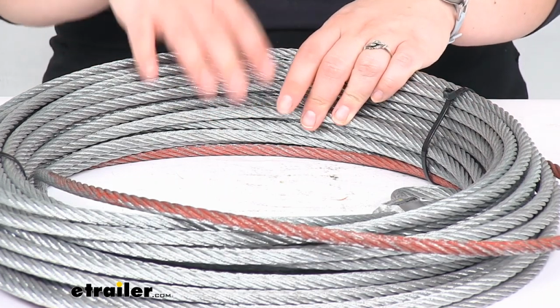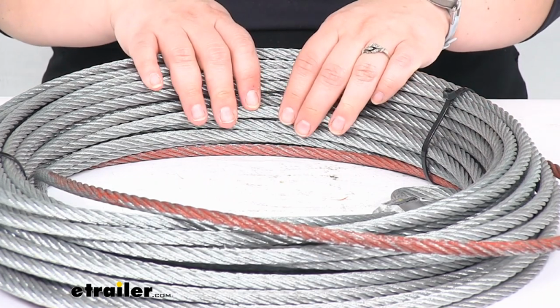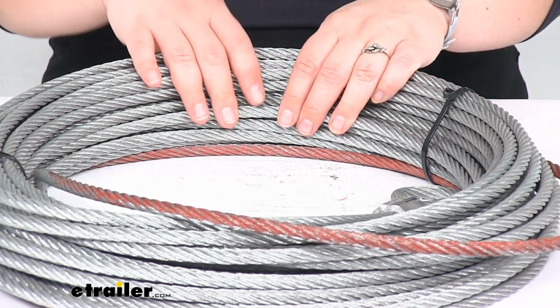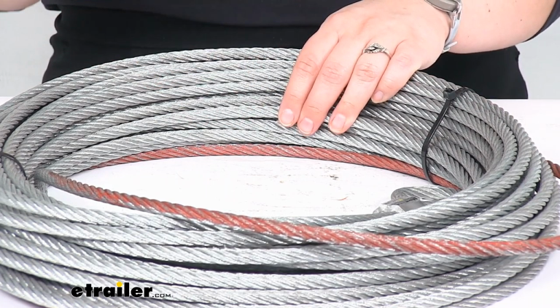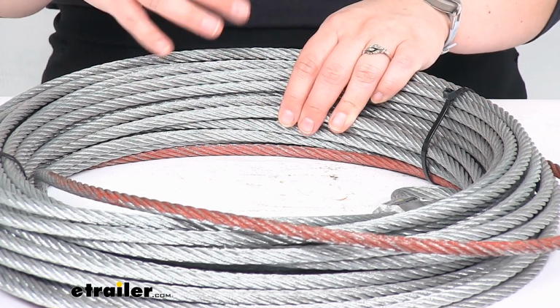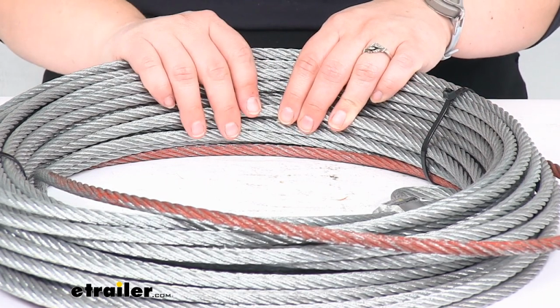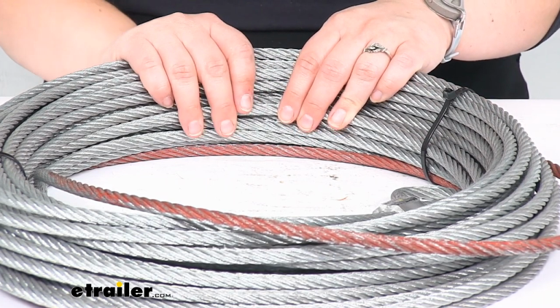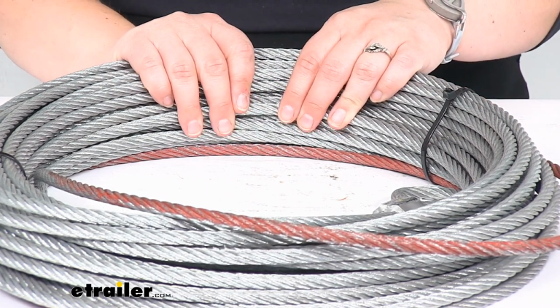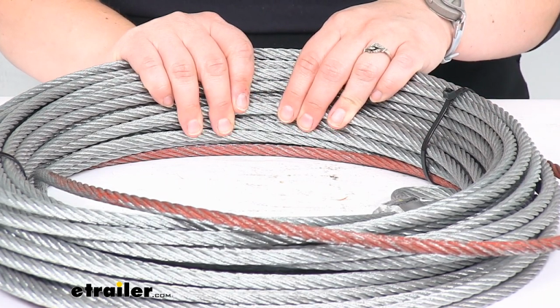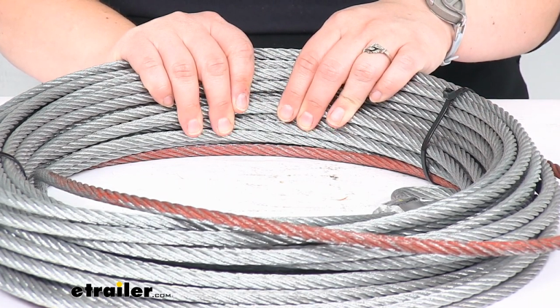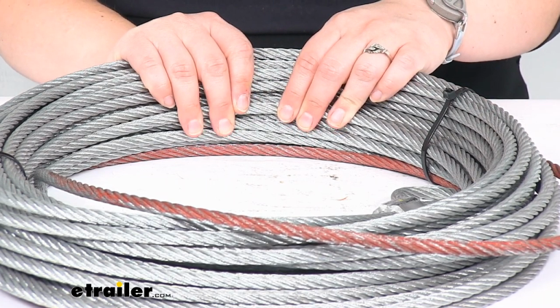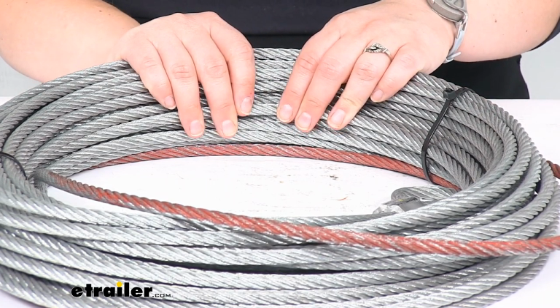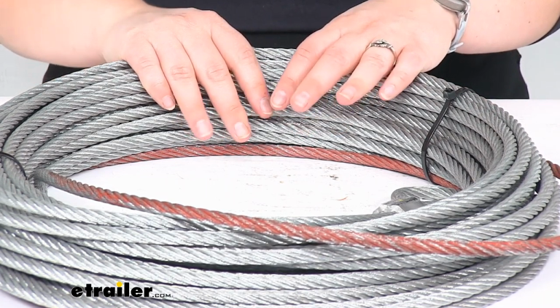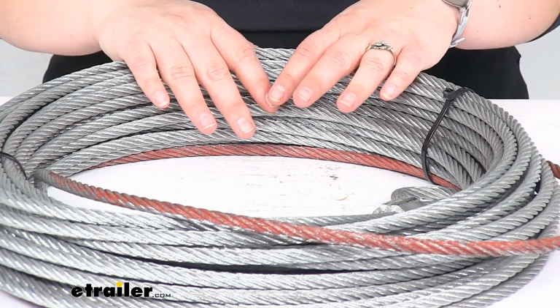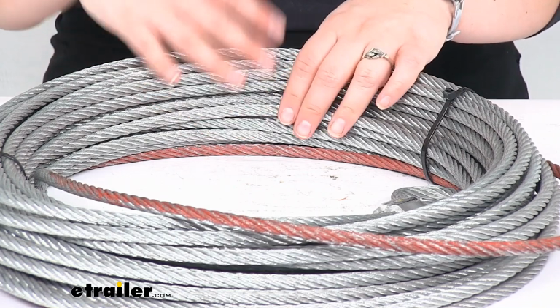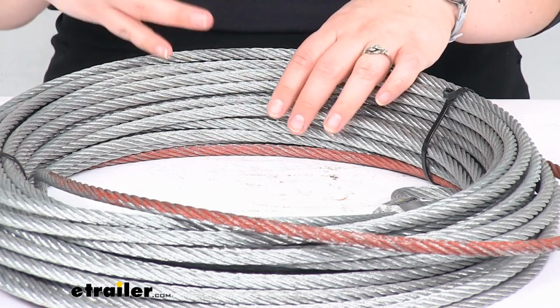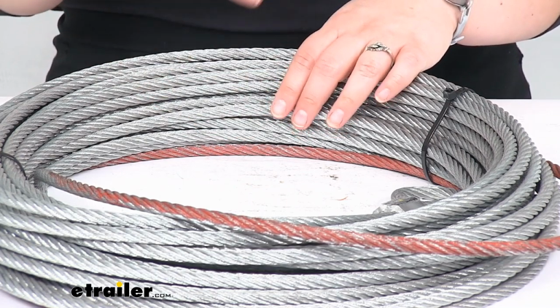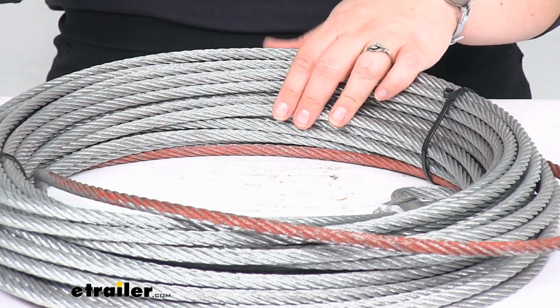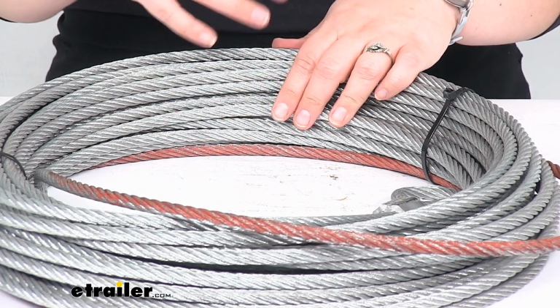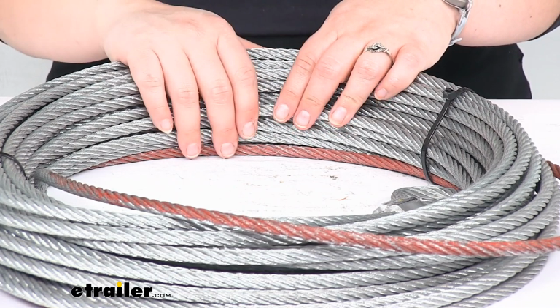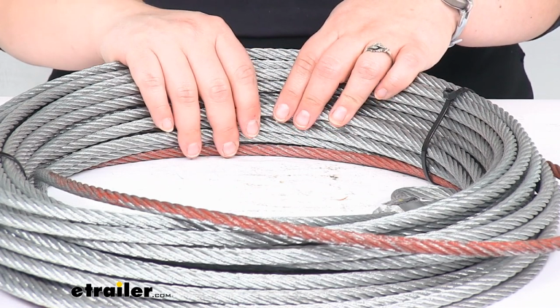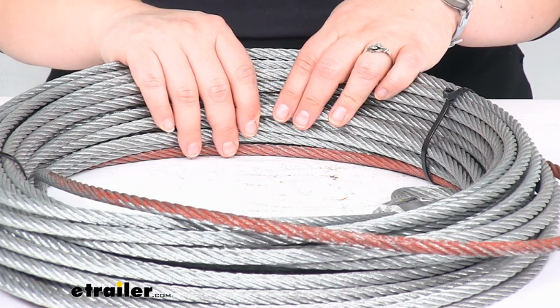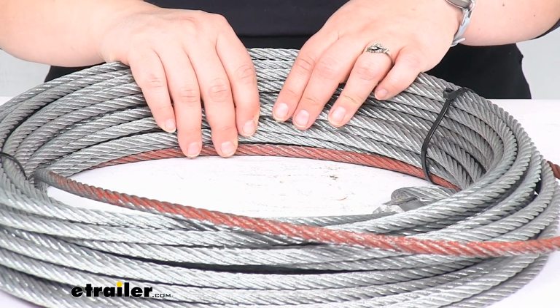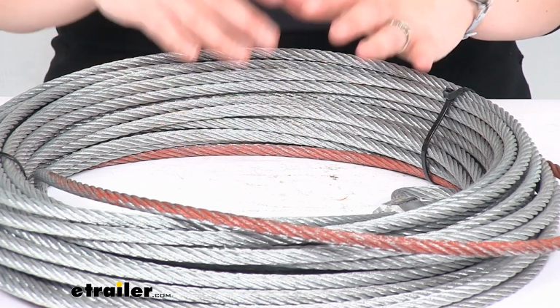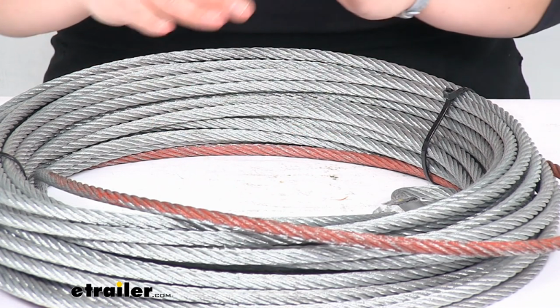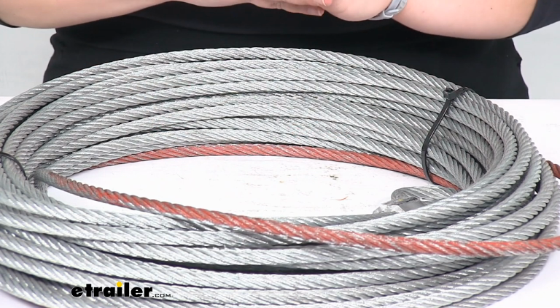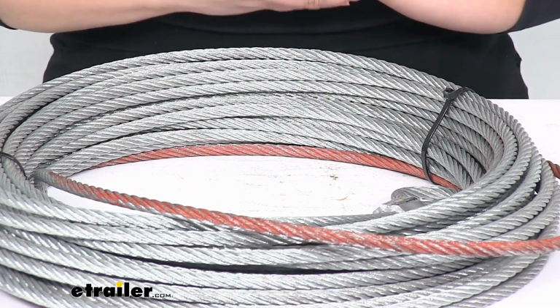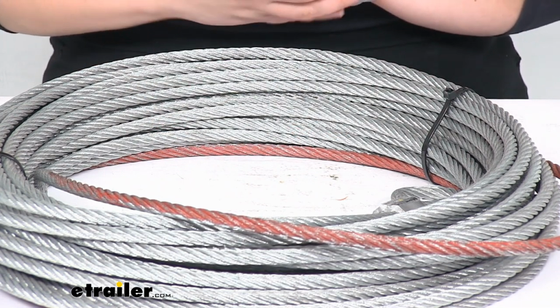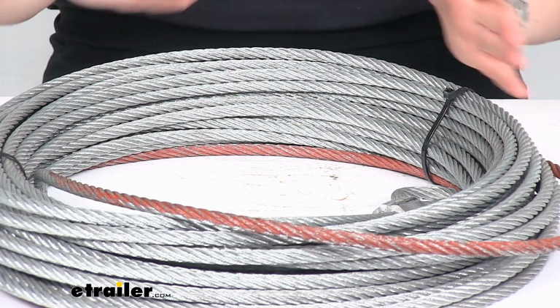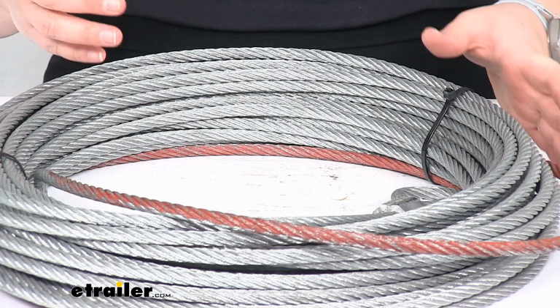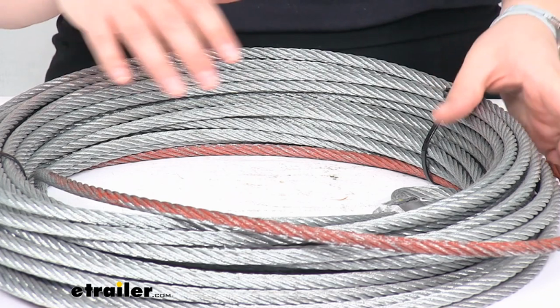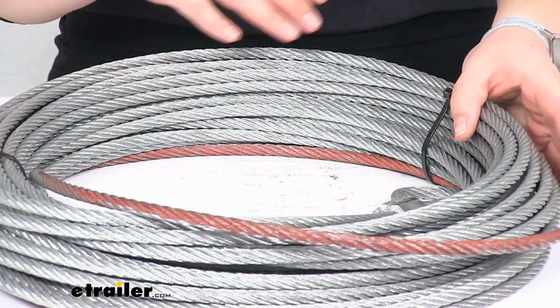It does have the eyelet at the end with reinforcement to make sure that it gives you a nice place to attach any kind of hooks, grab lines, and things like that.